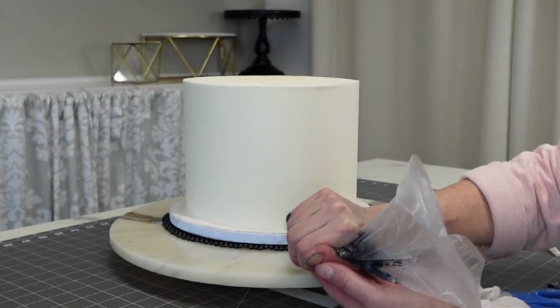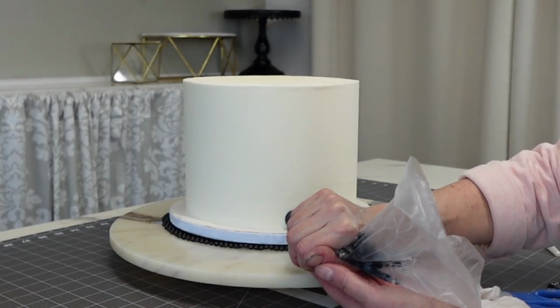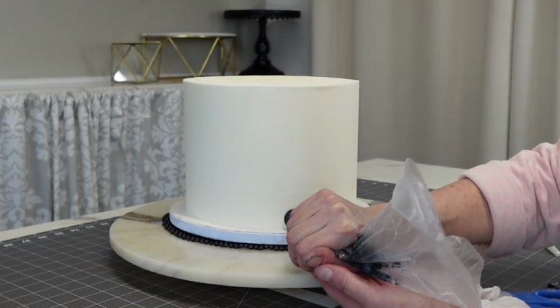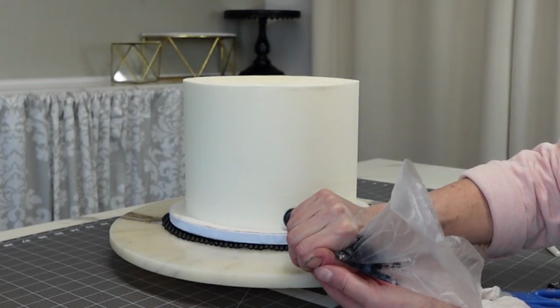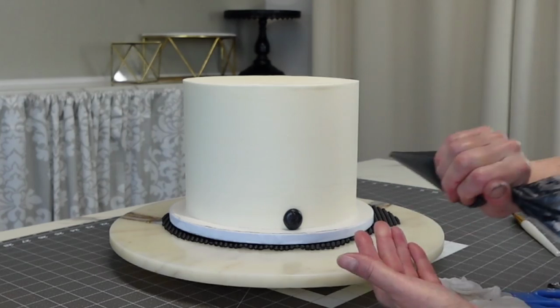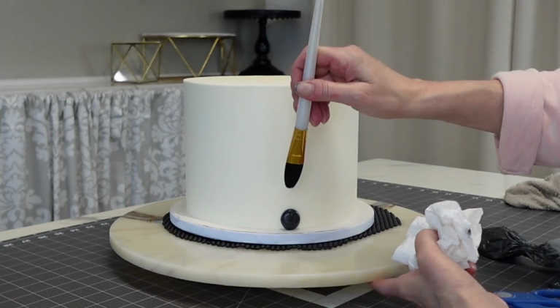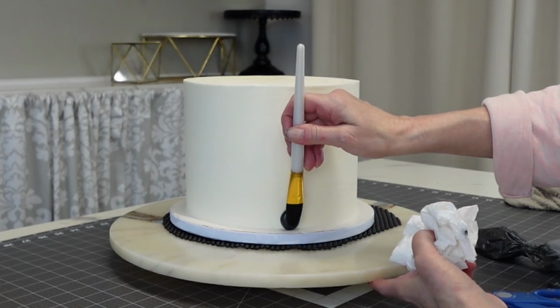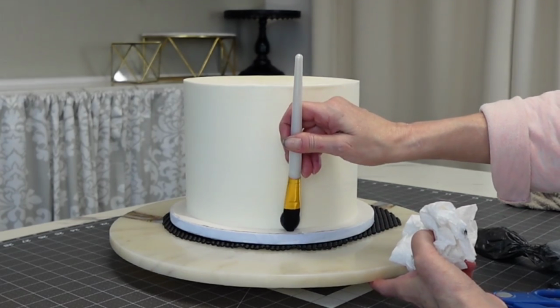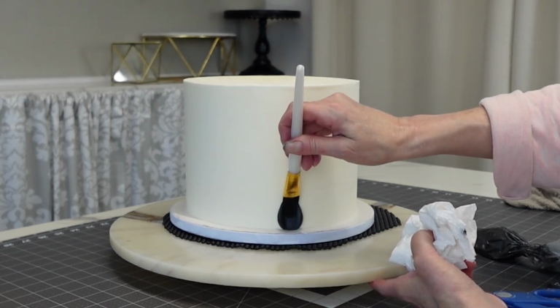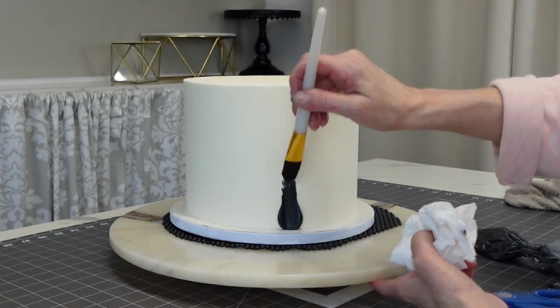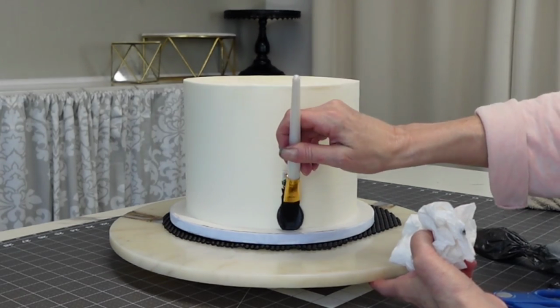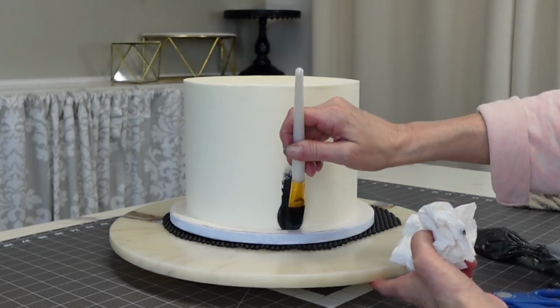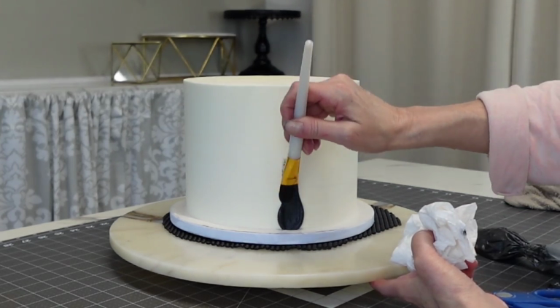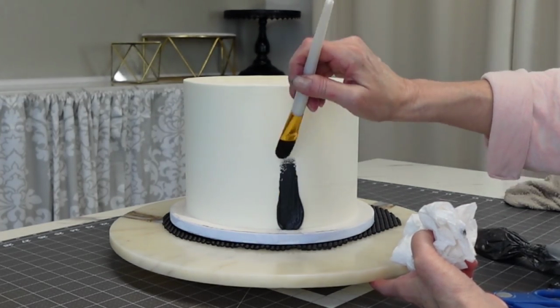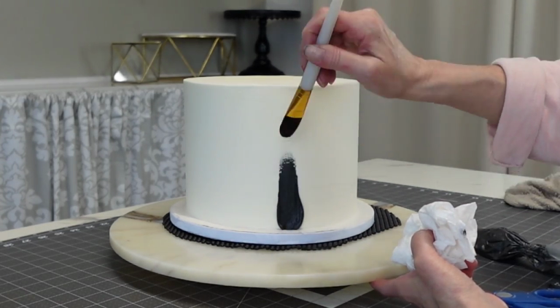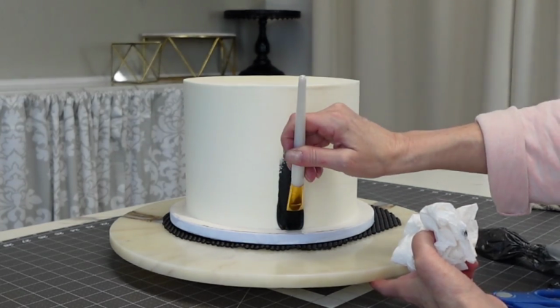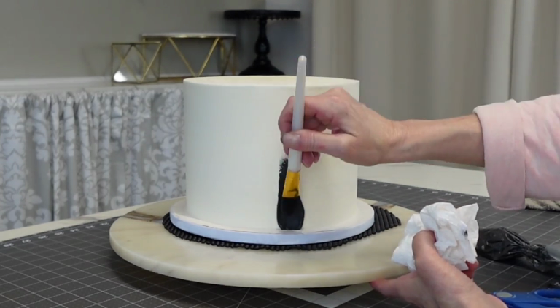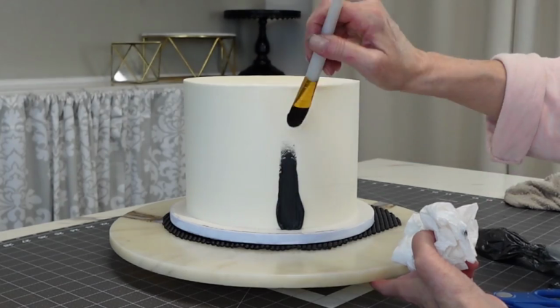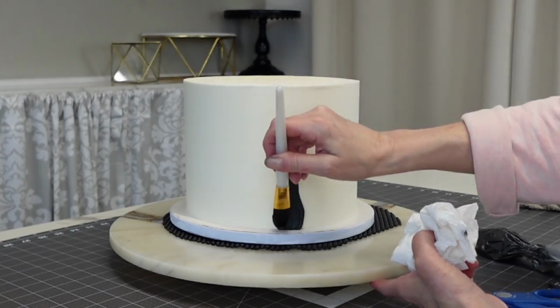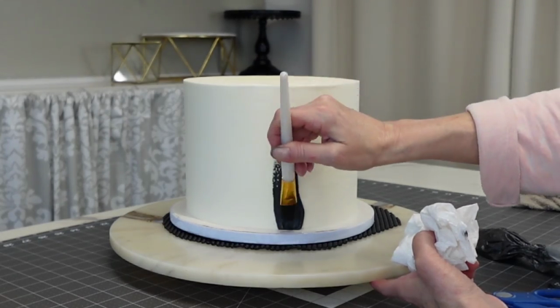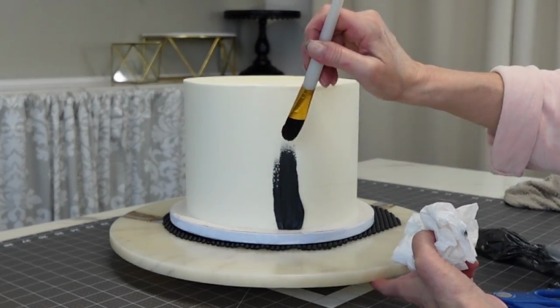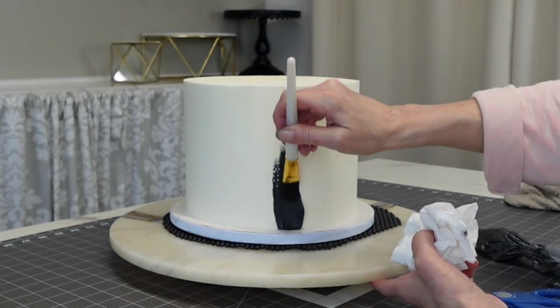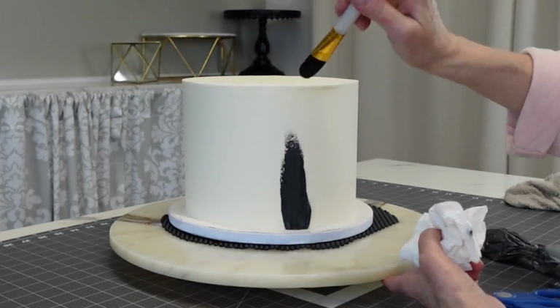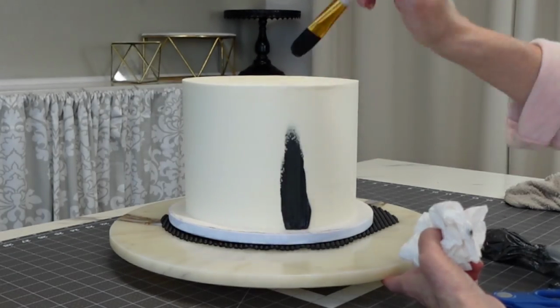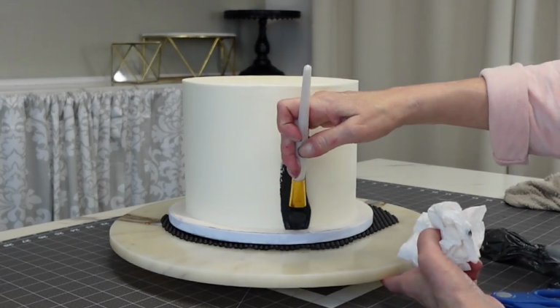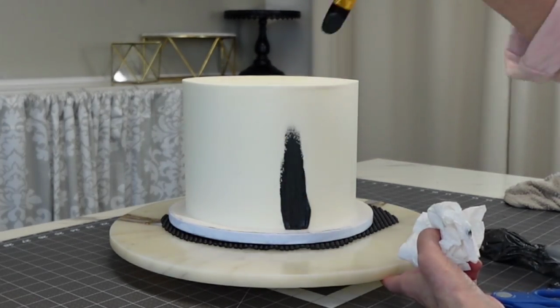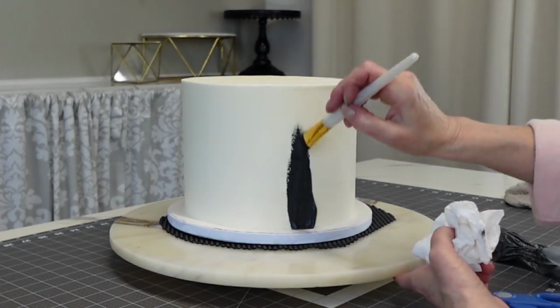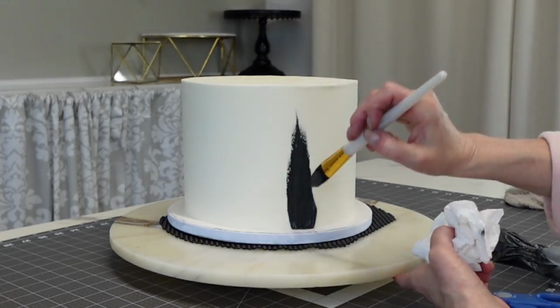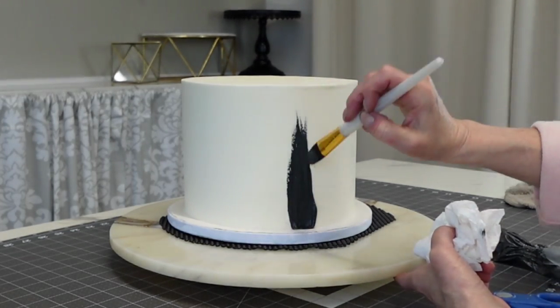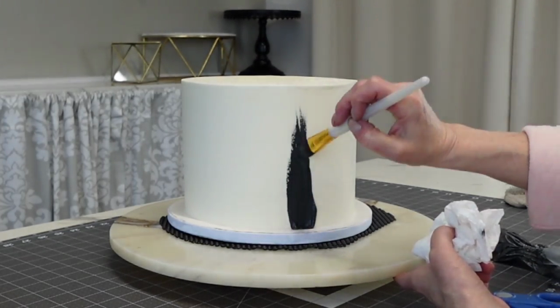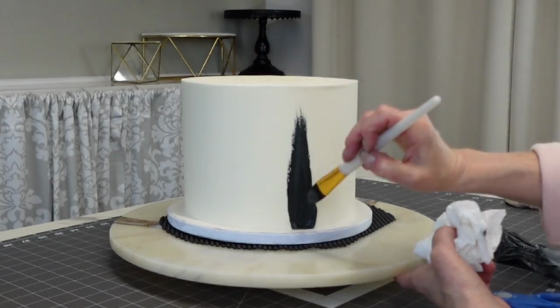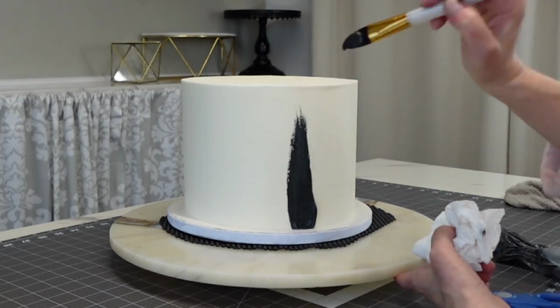To do this buttercream swipe I just added black gel food coloring to my normal buttercream. Now if you're a little standoffish on adding dark colors to your buttercream but still want this design, just keep in mind...